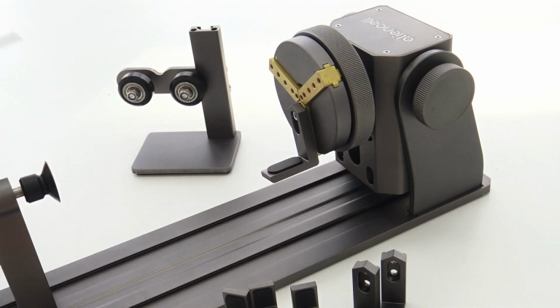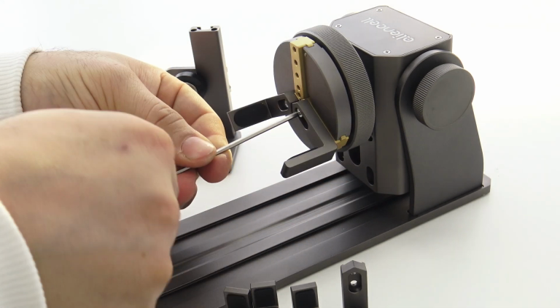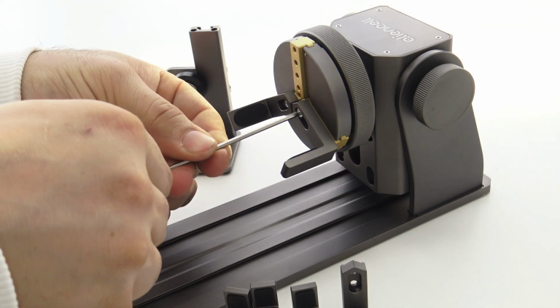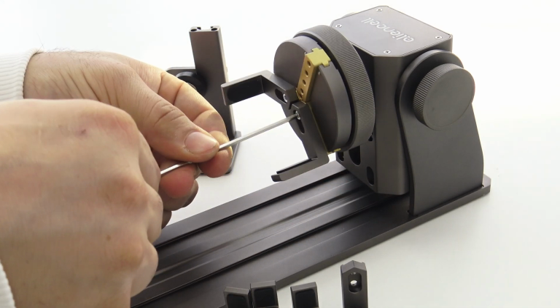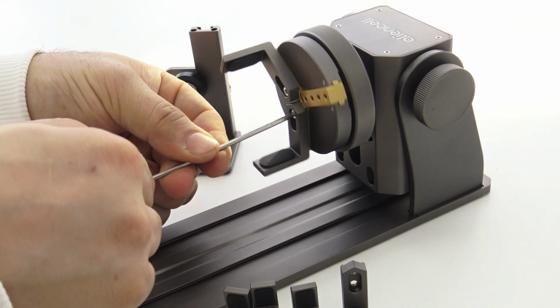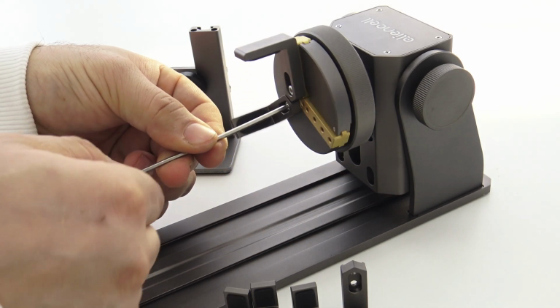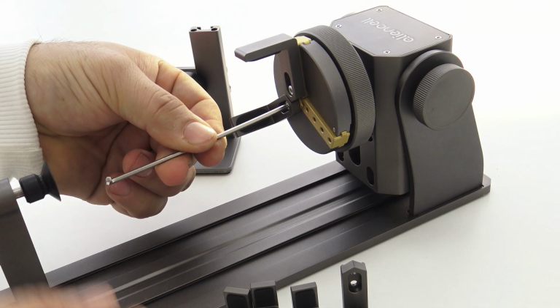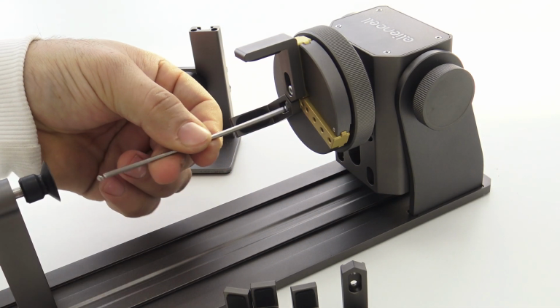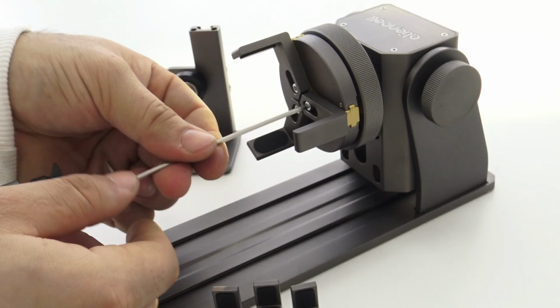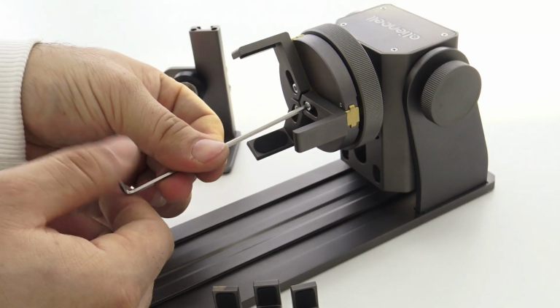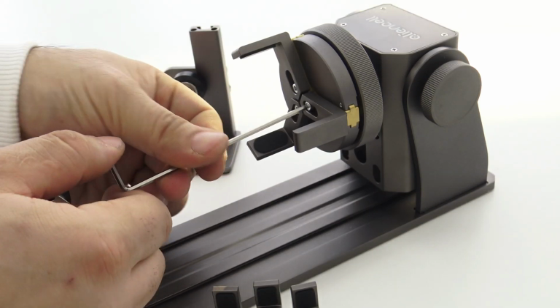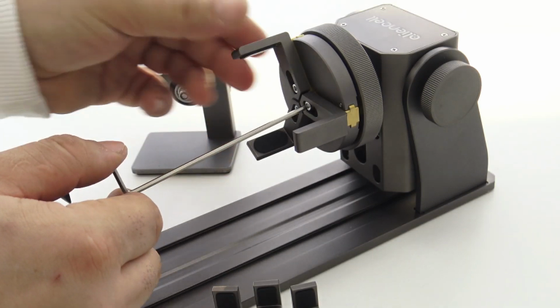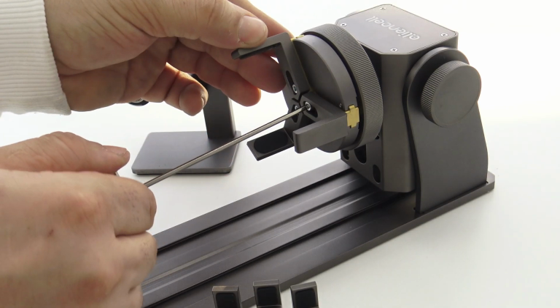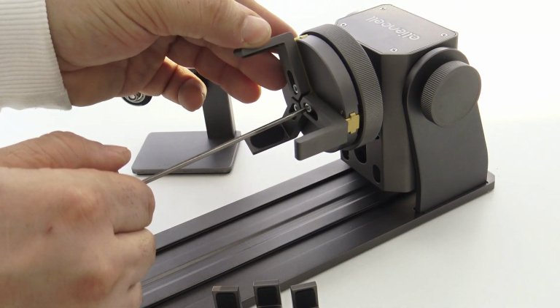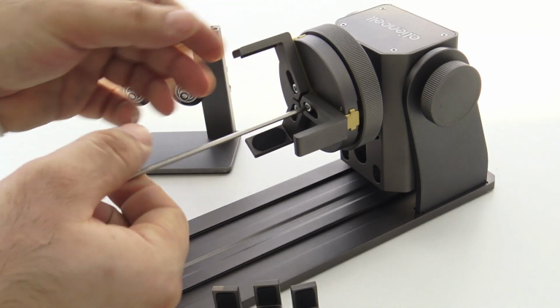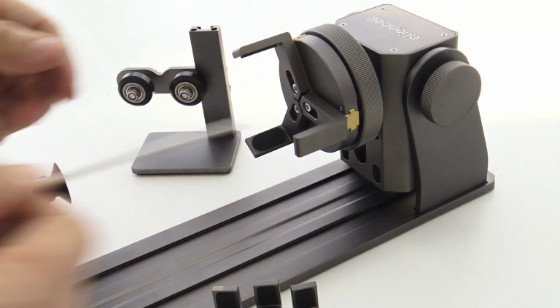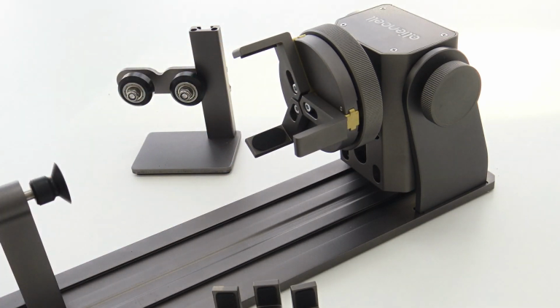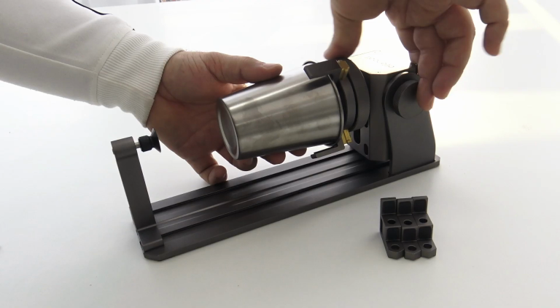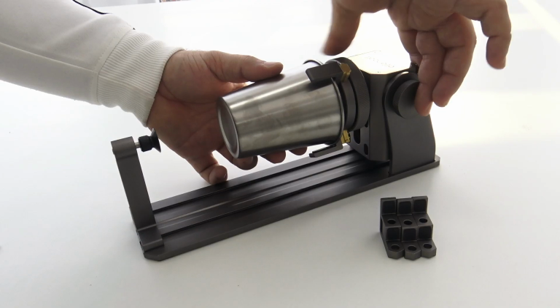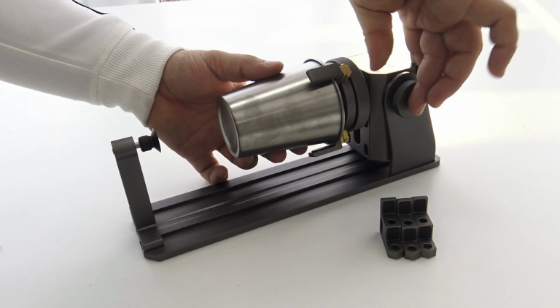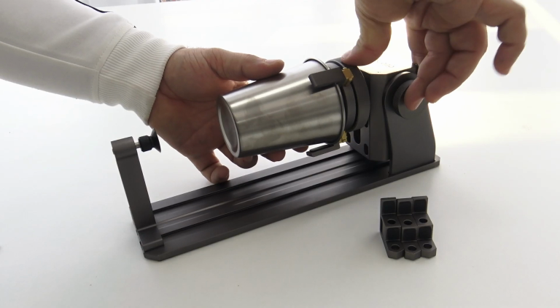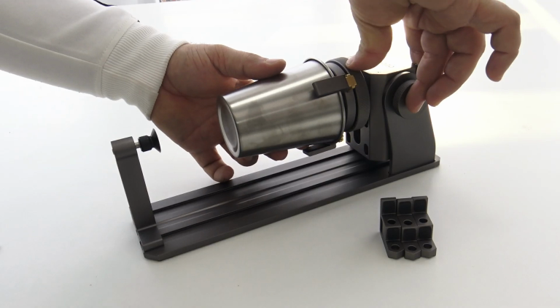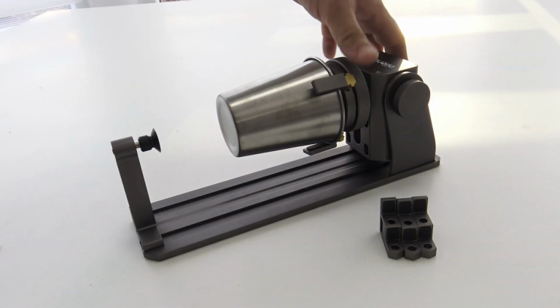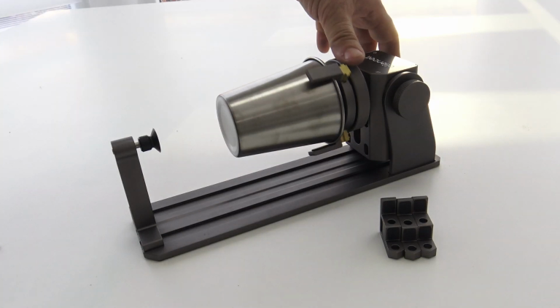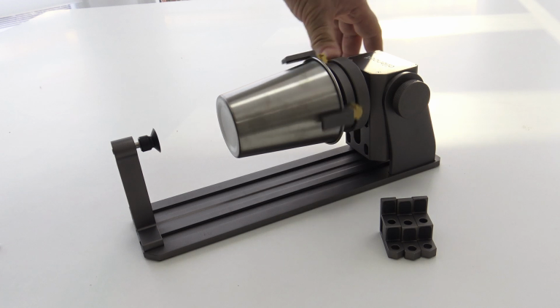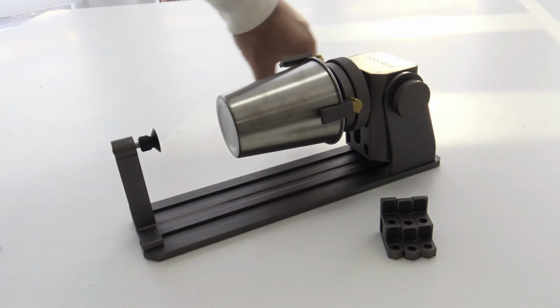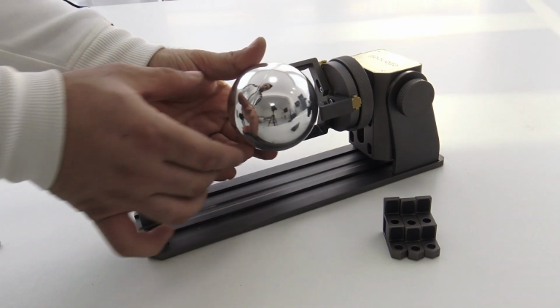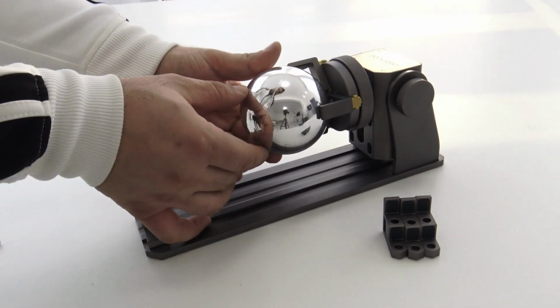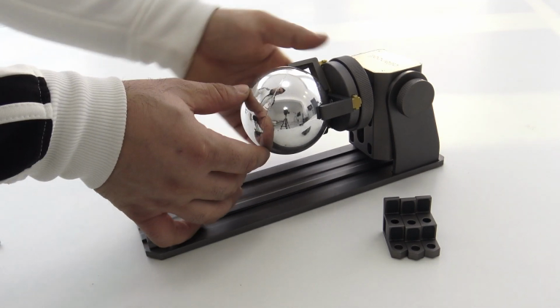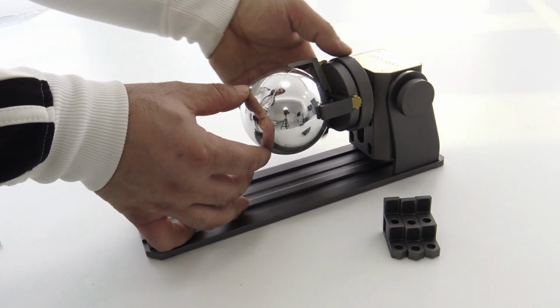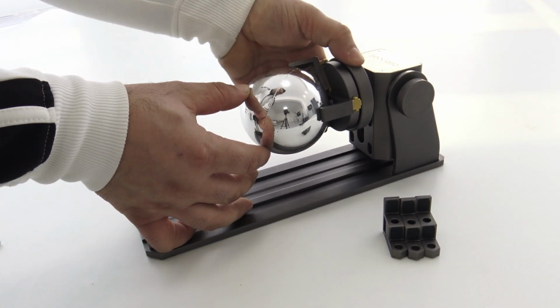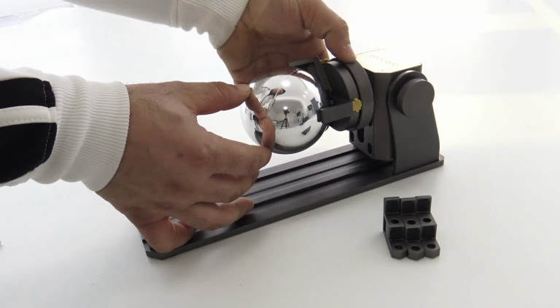One of the key features of this roller is its 3-in-1 functionality, equipped with three sets of jaws: ladder jaws, L-shaped jaws, and hexagonal jaws.